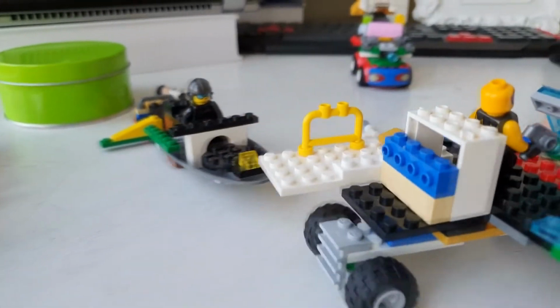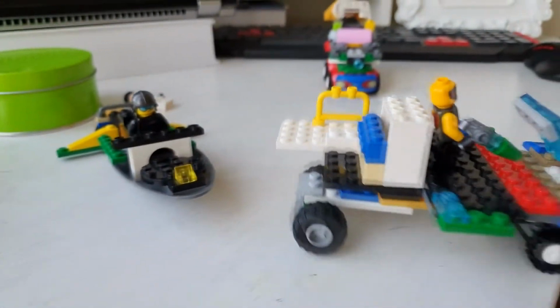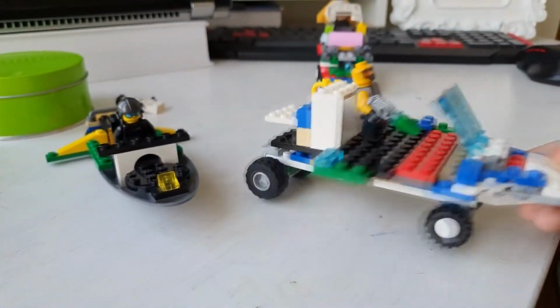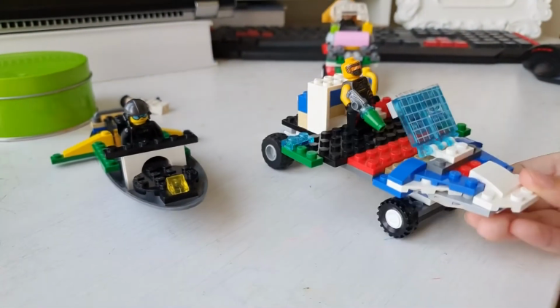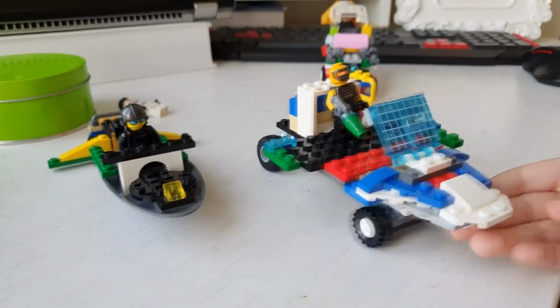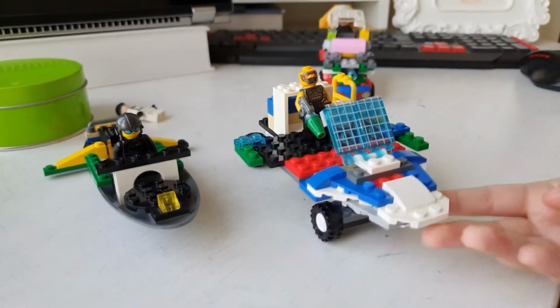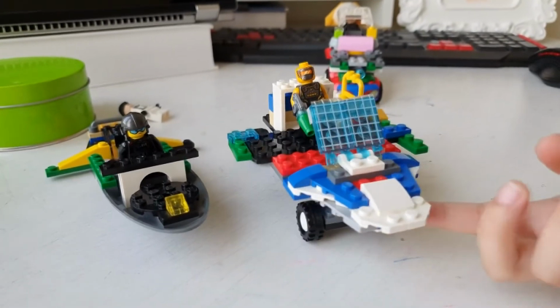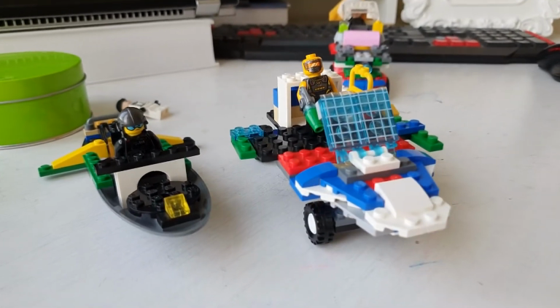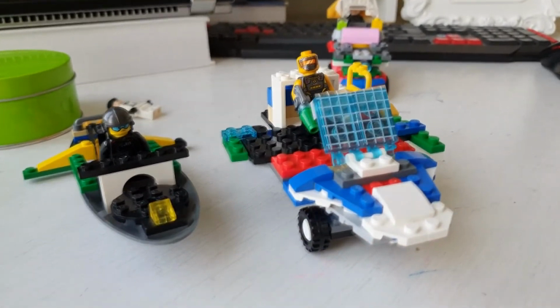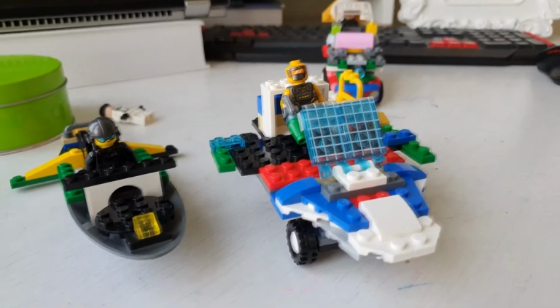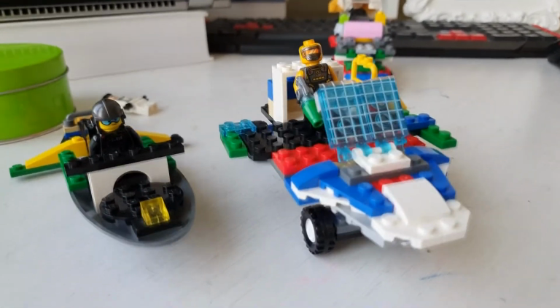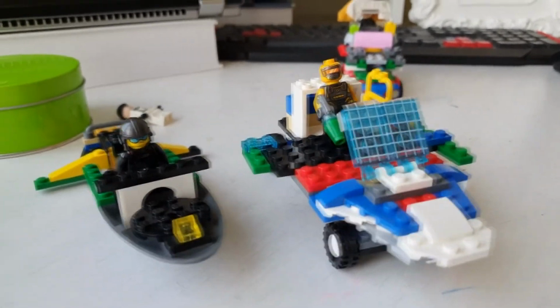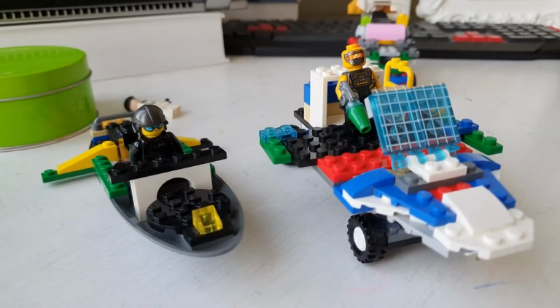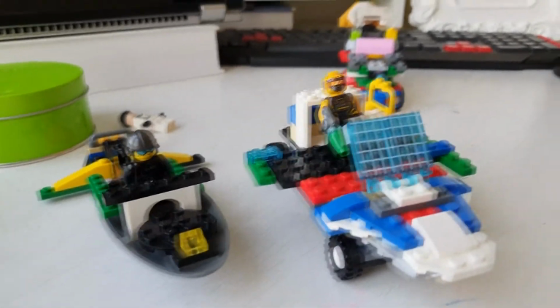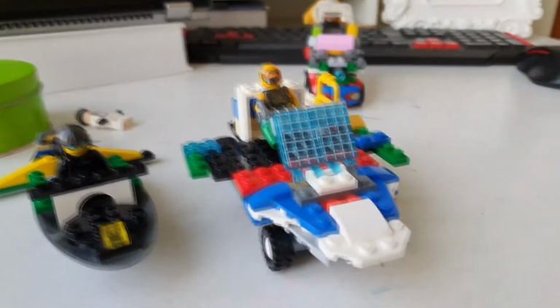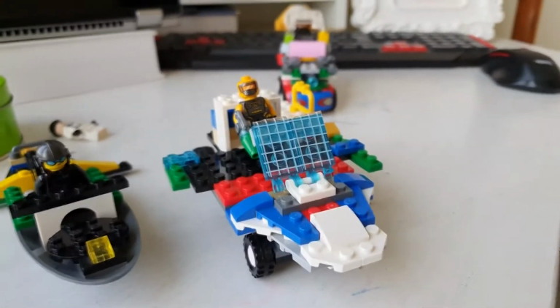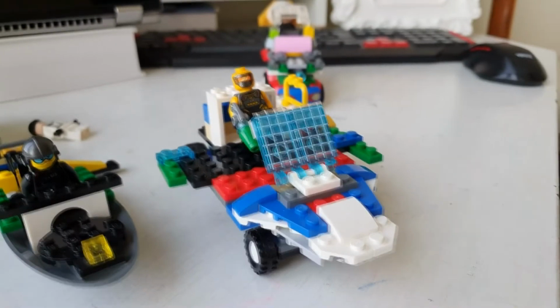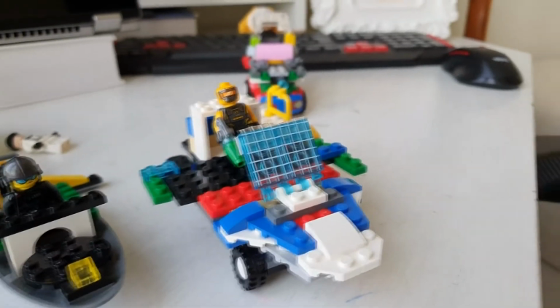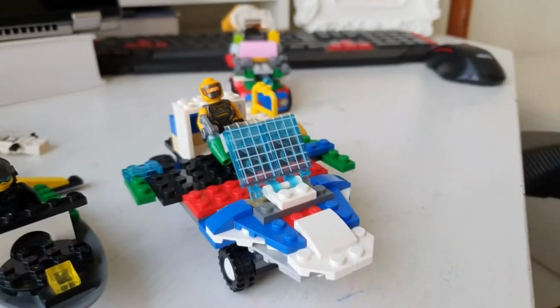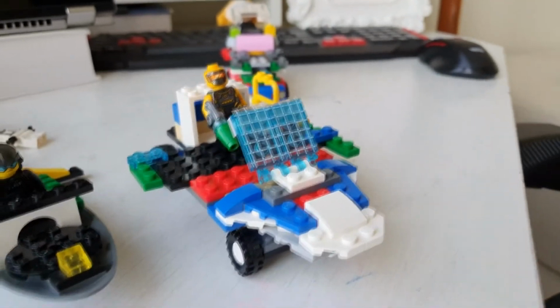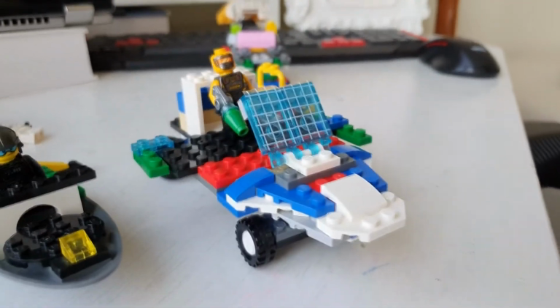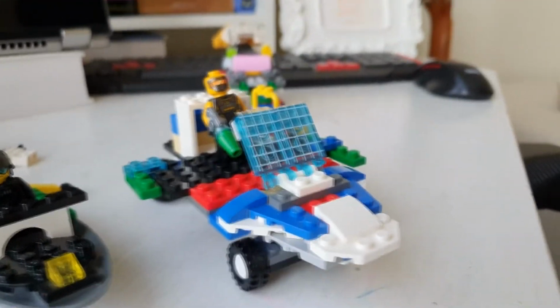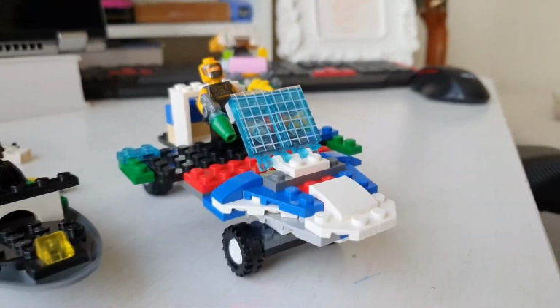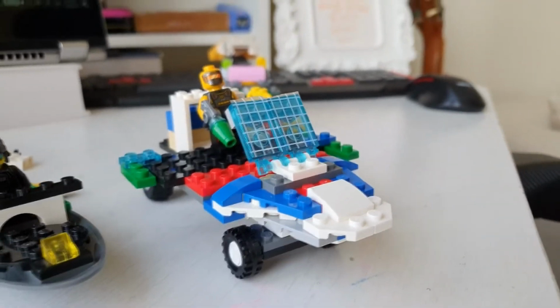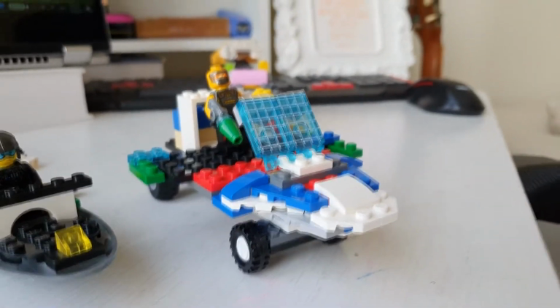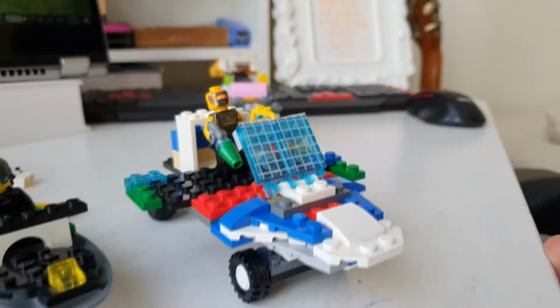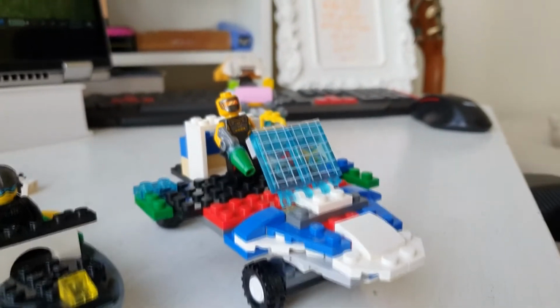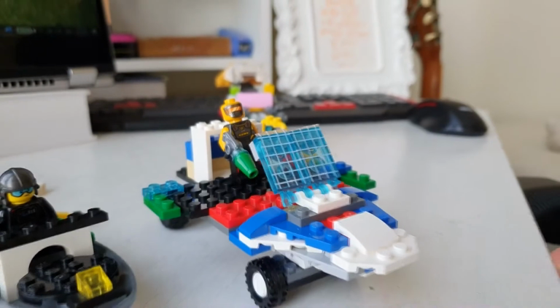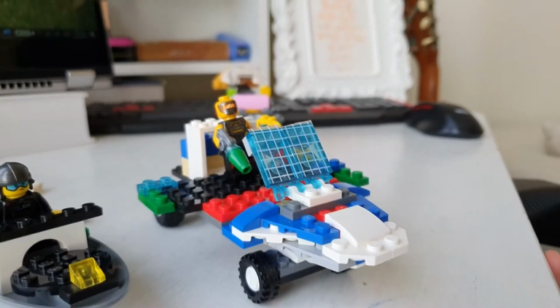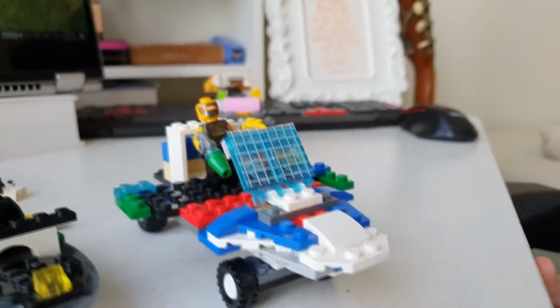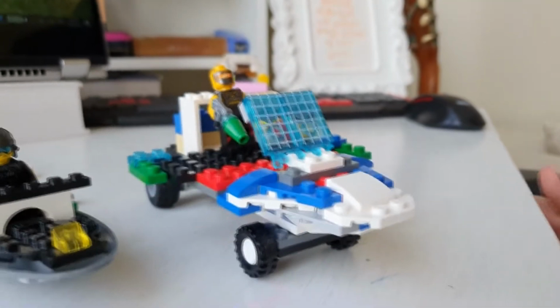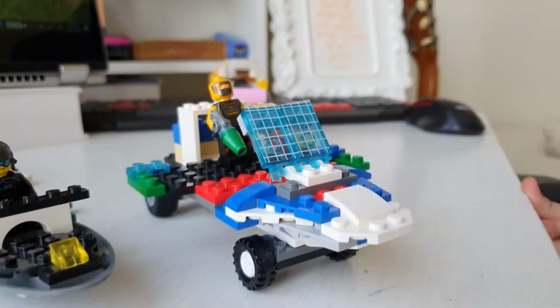I put solar panels for a window — I don't know why. These are not actually solar panels. Is it solar panels? Yeah, it's from a space set, a different Lego.